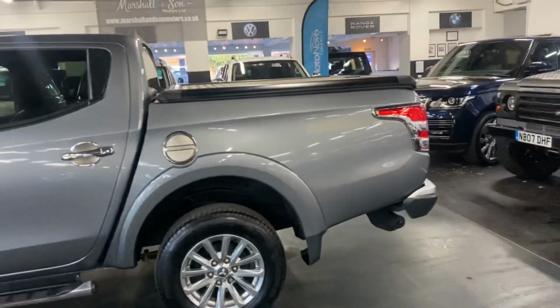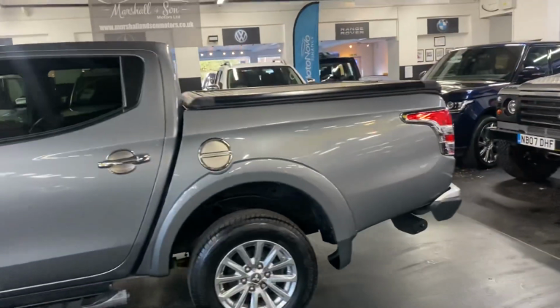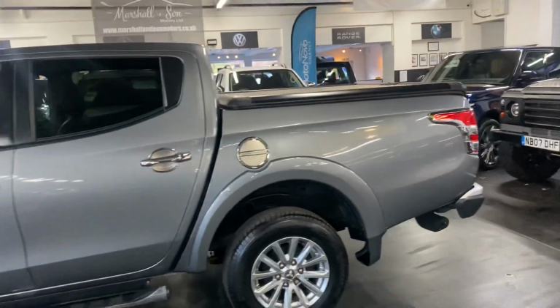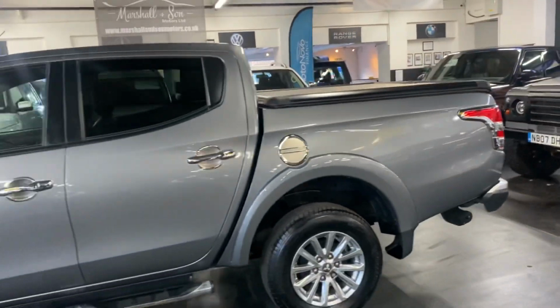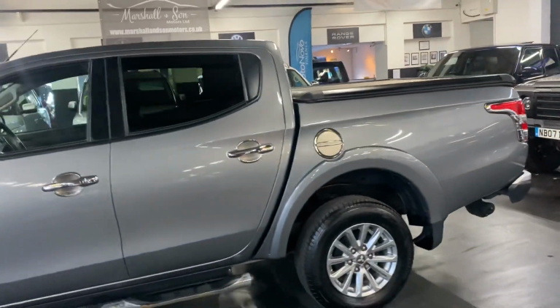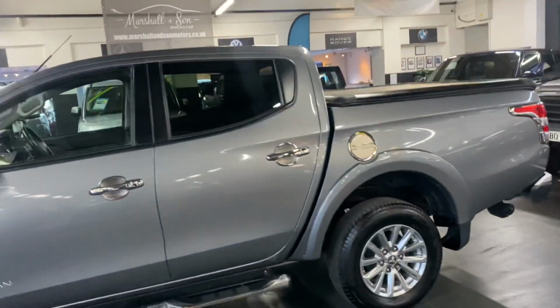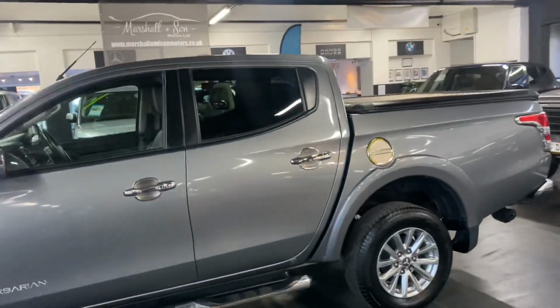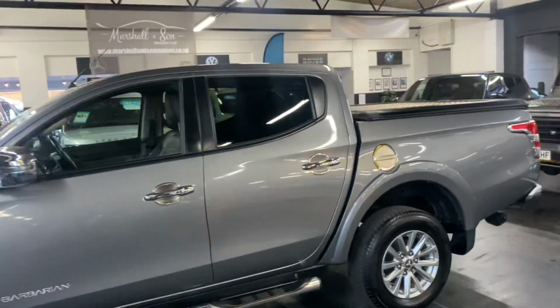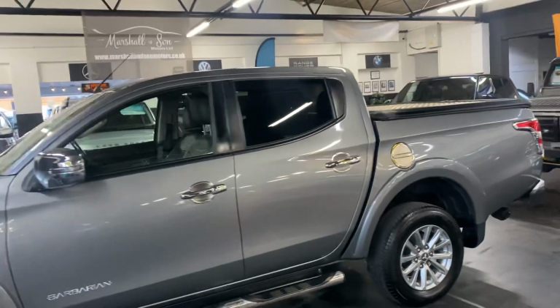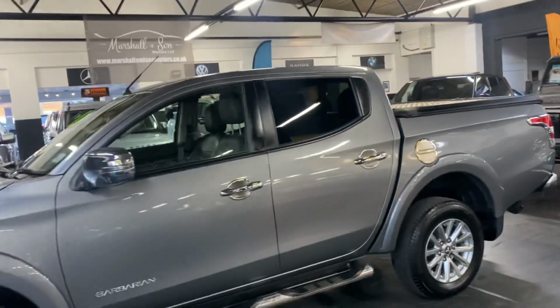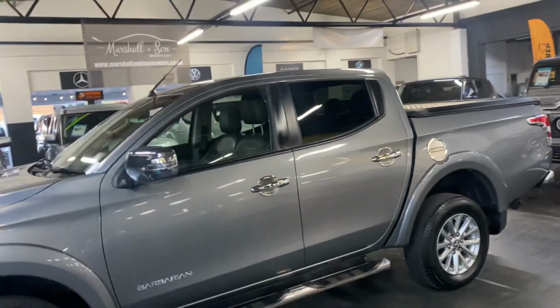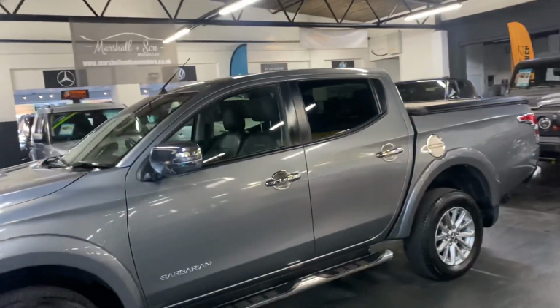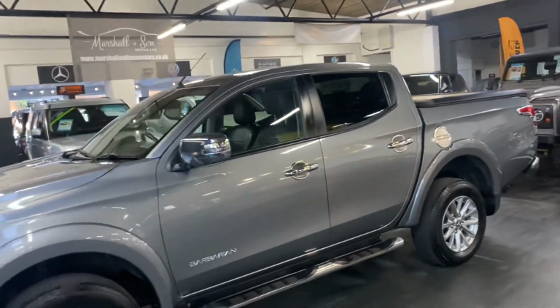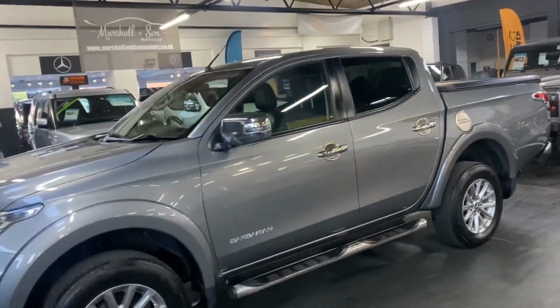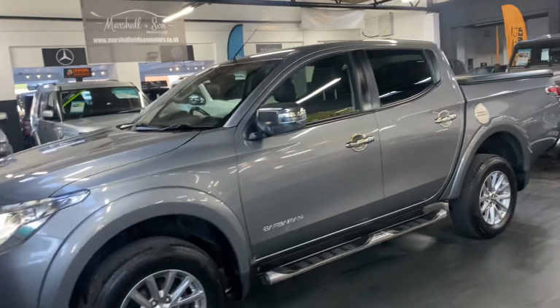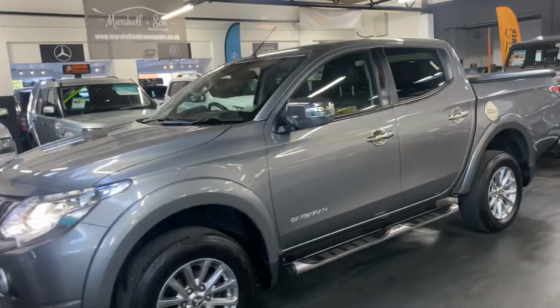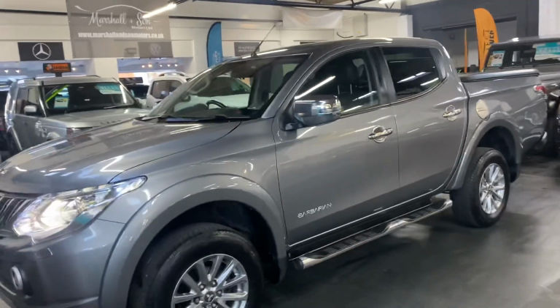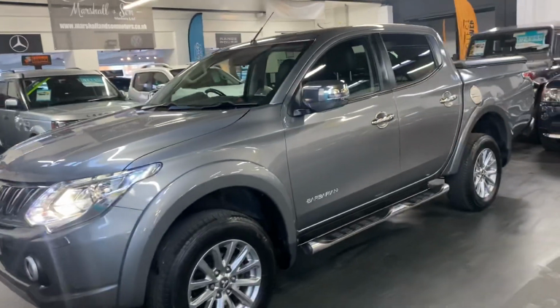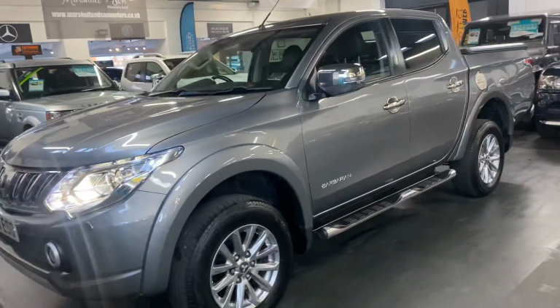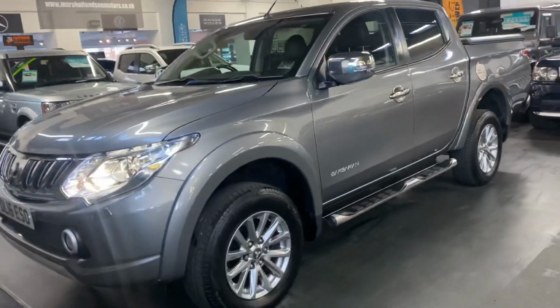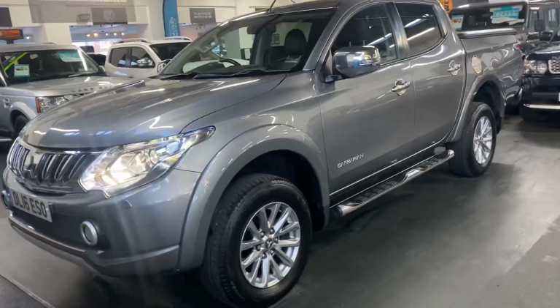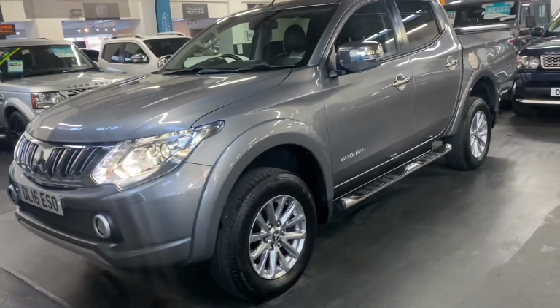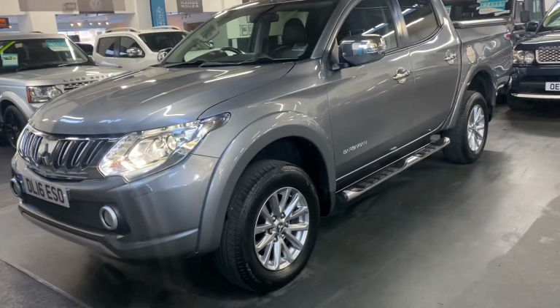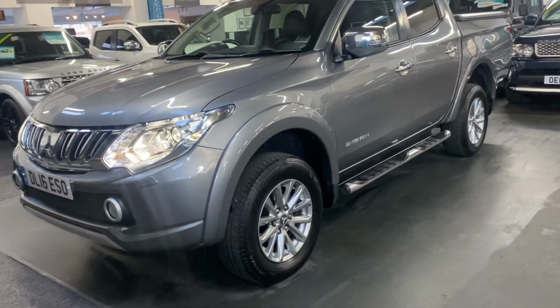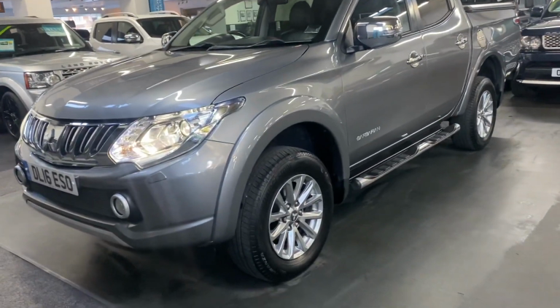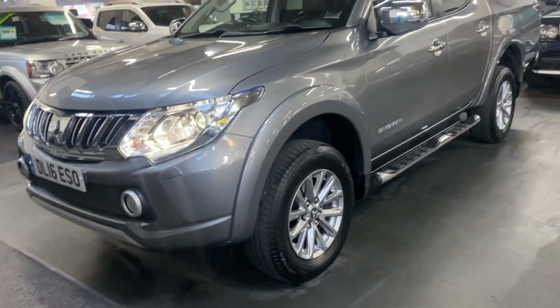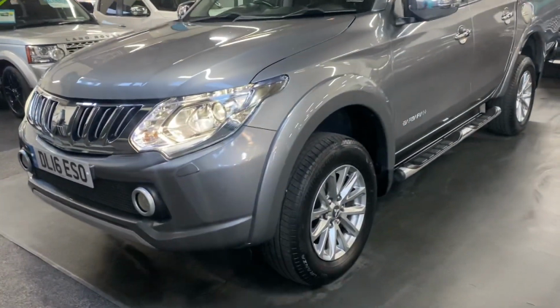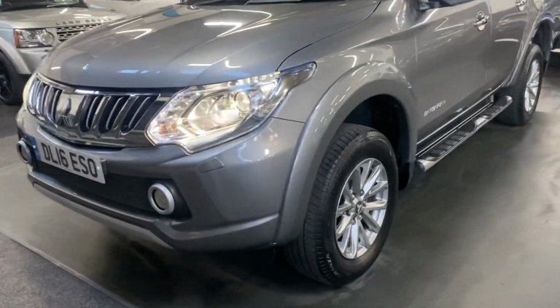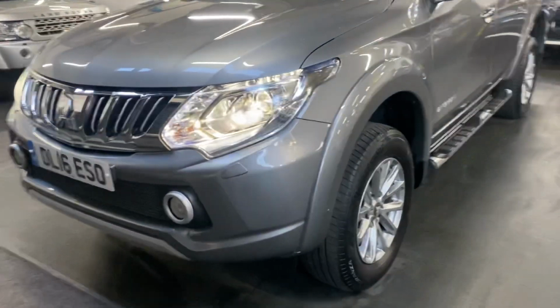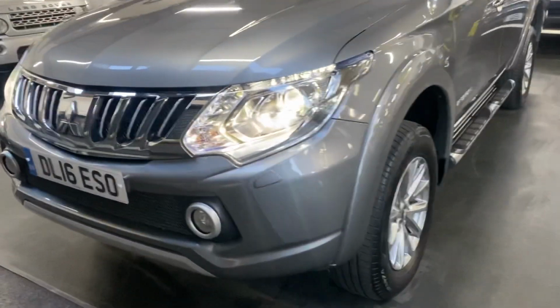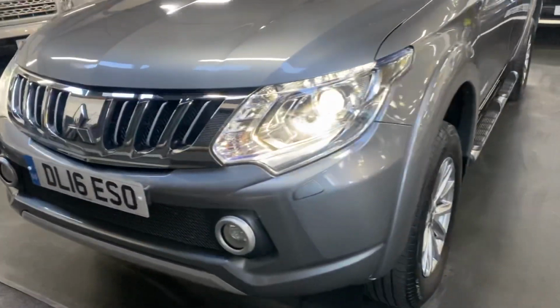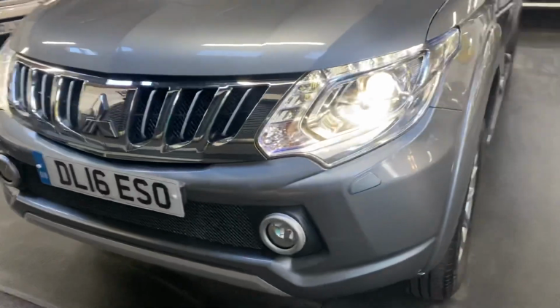It has keyless entry and keyless start, auto xenon headlights with LED signature — I've left those on so you can see what those look like when they're working. And there are spotlights there in the bottom part of the grille.